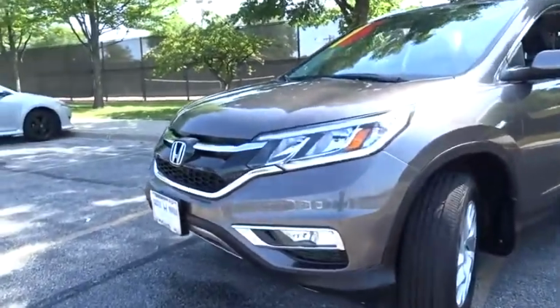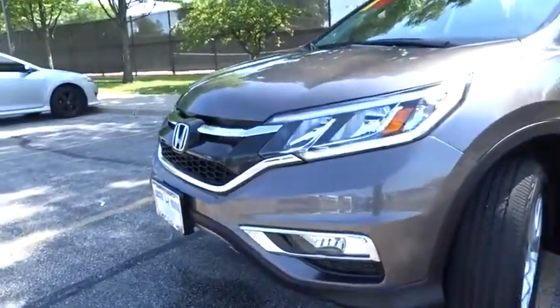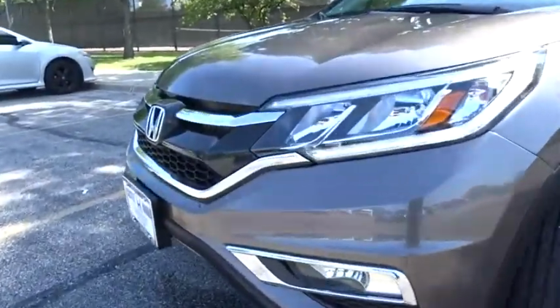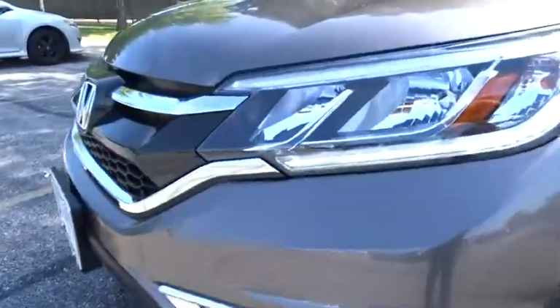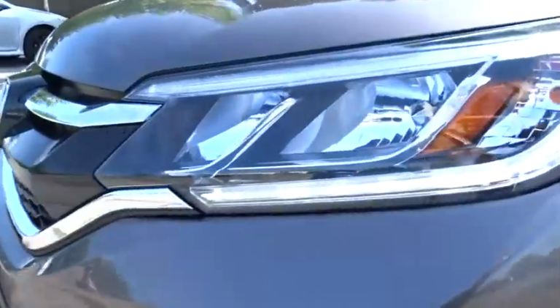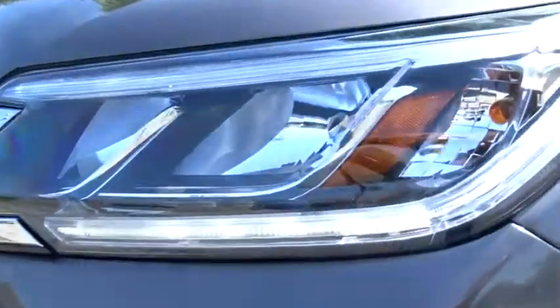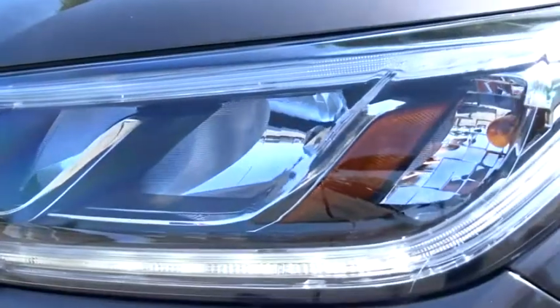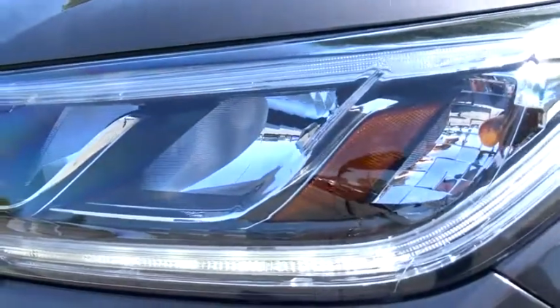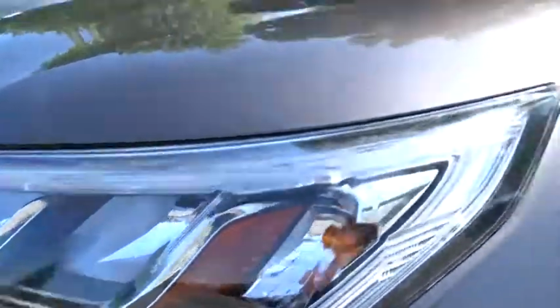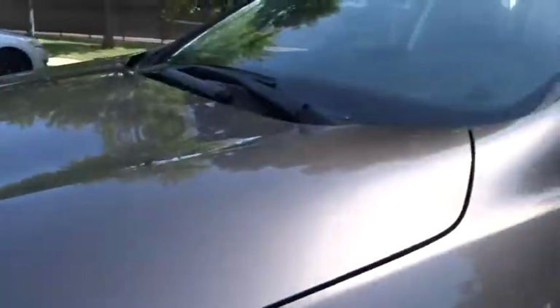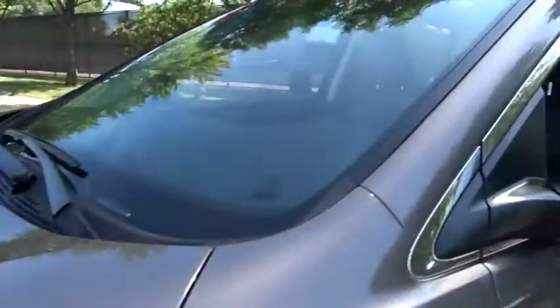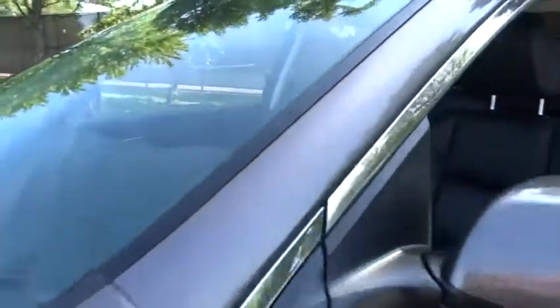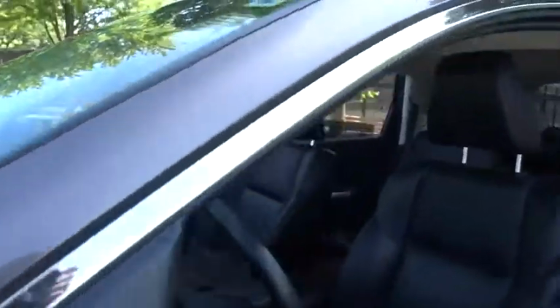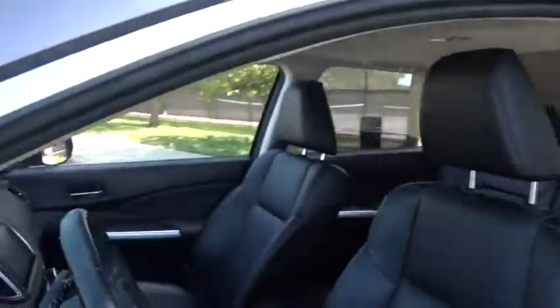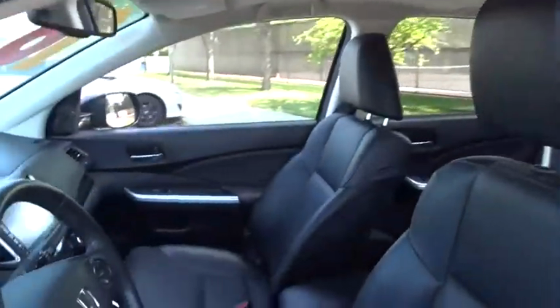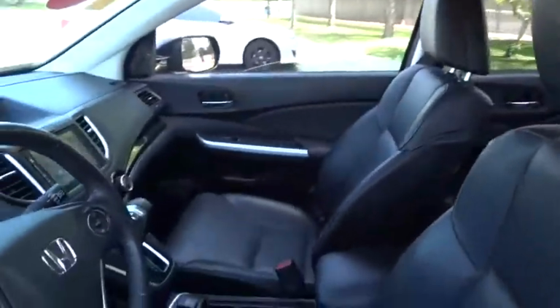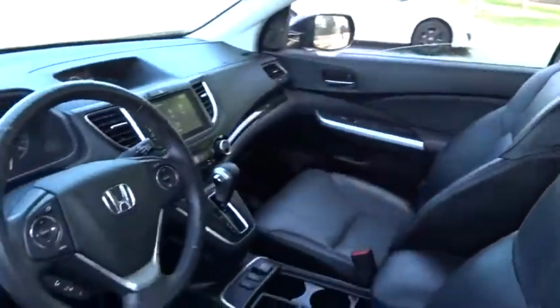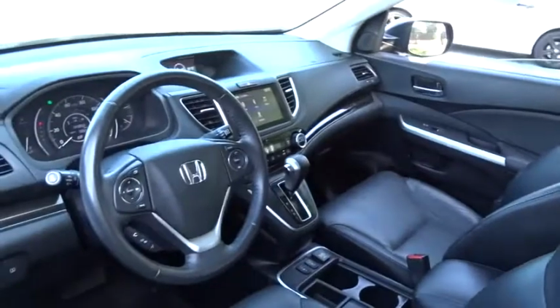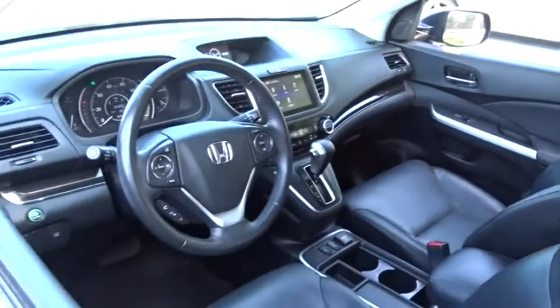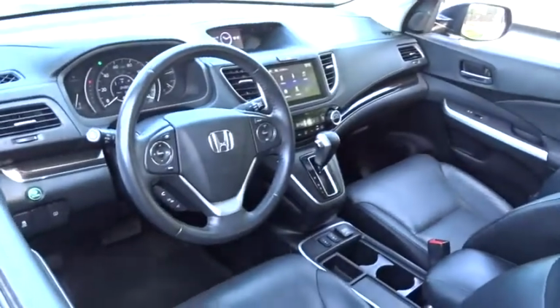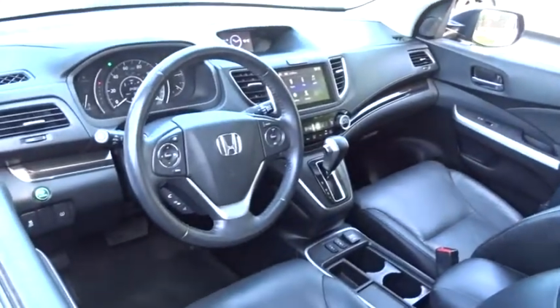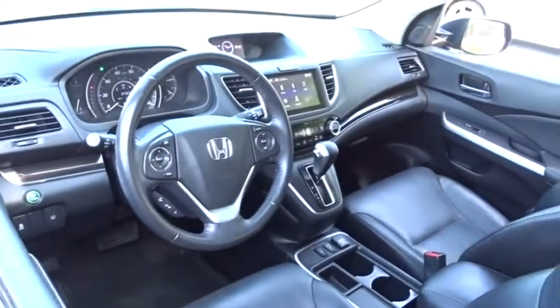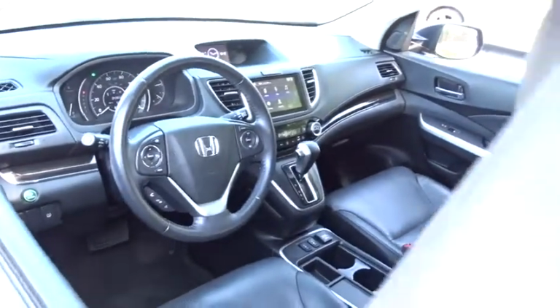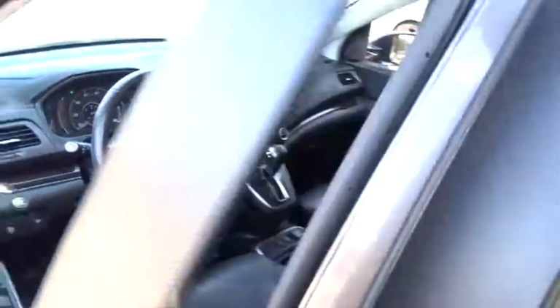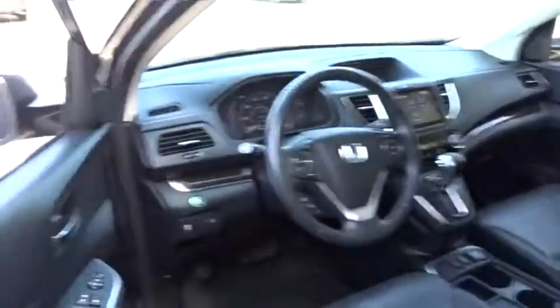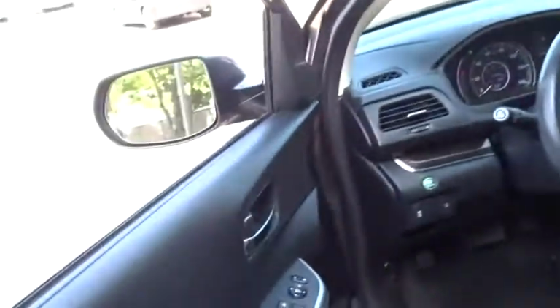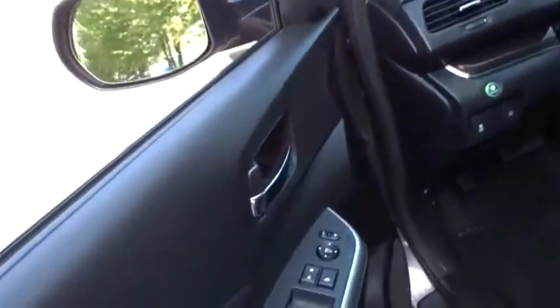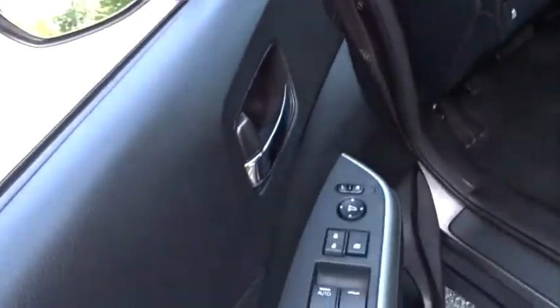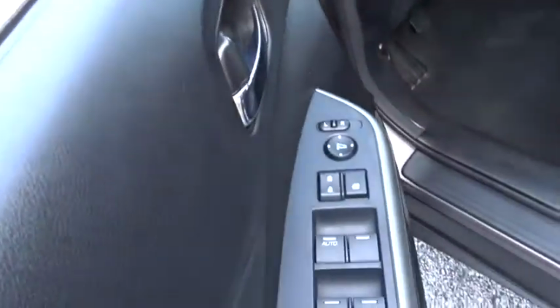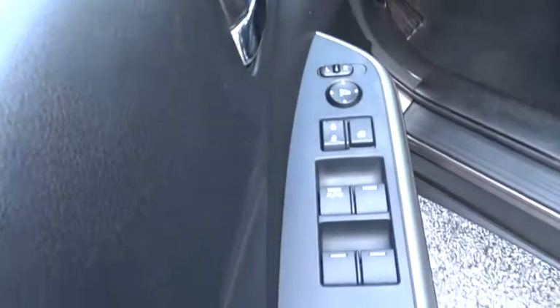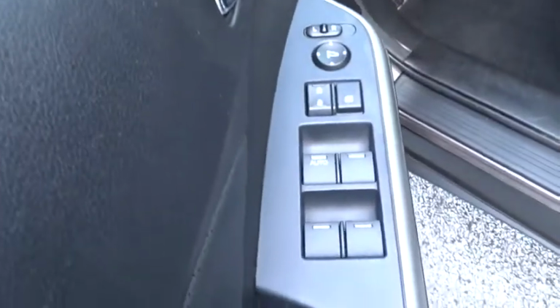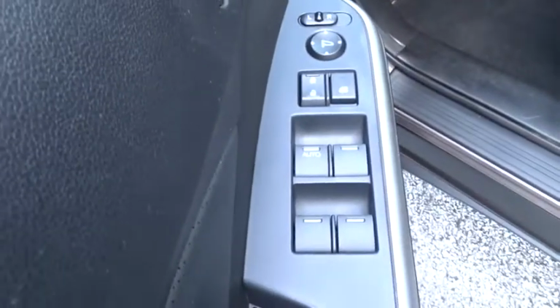This vehicle has less than 45,000 miles. Here are some of this vehicle's great options: backup camera, steering wheel audio controls, all-wheel drive, keyless entry, anti-lock braking system, stability control, traction control.